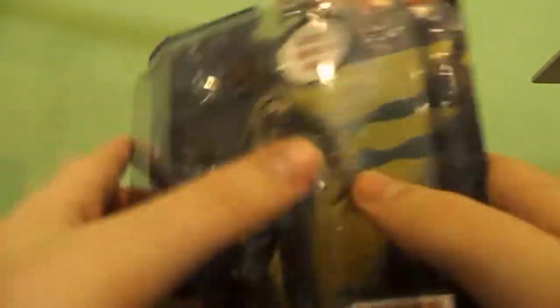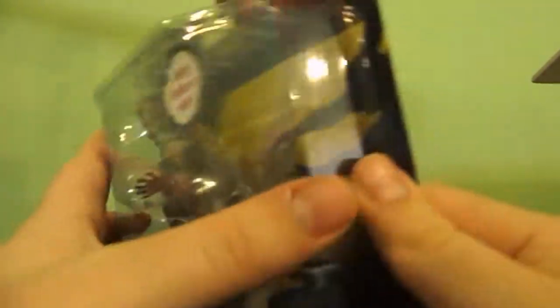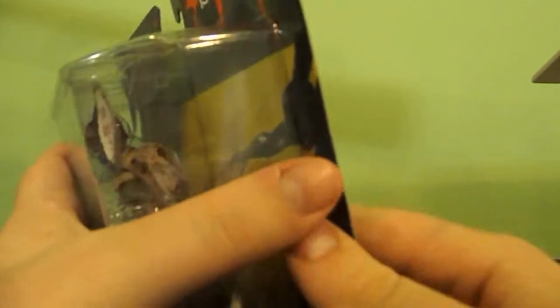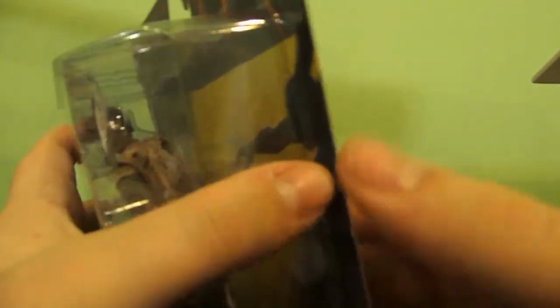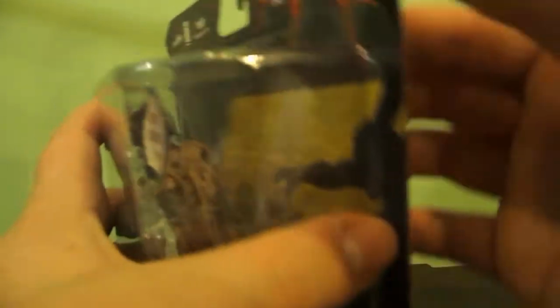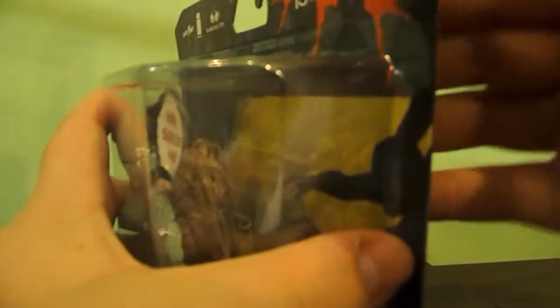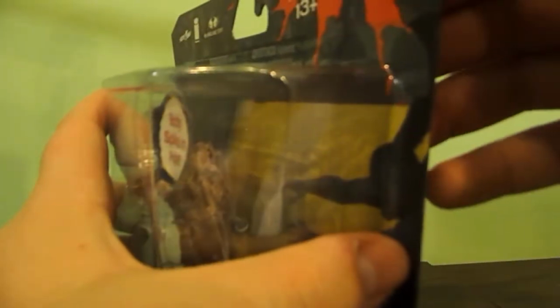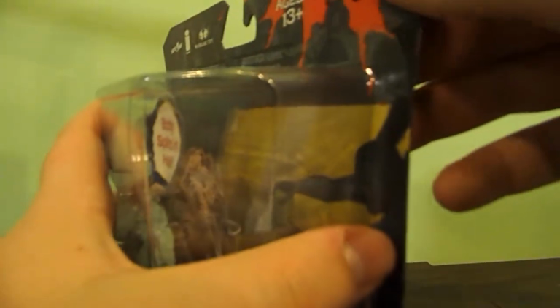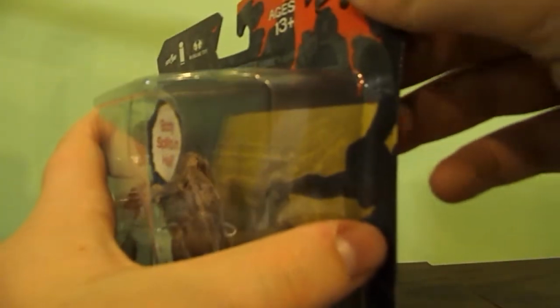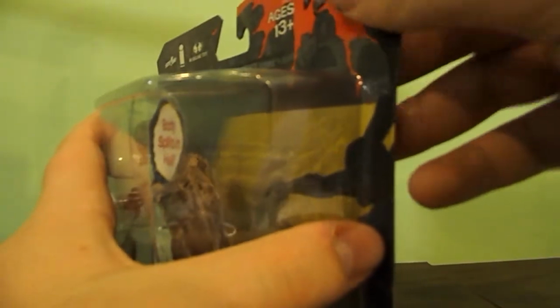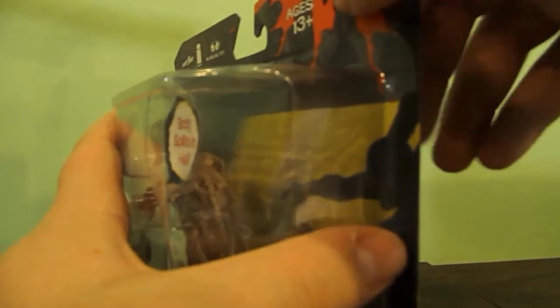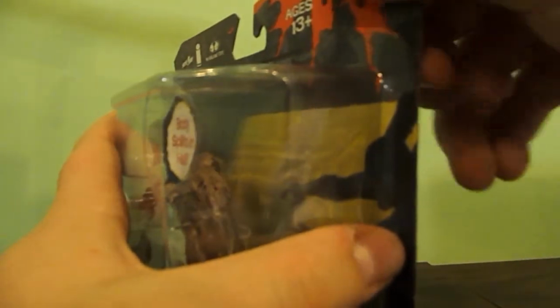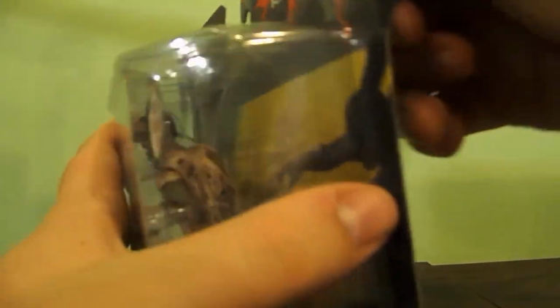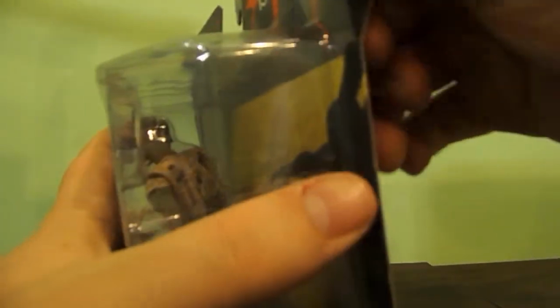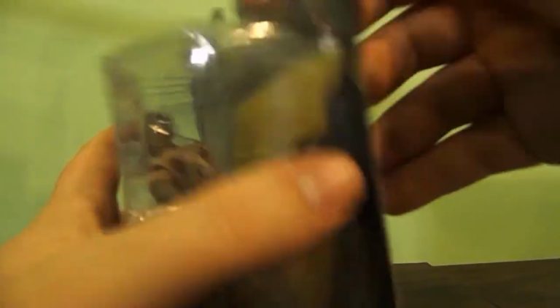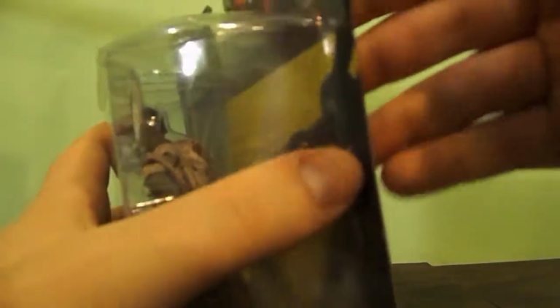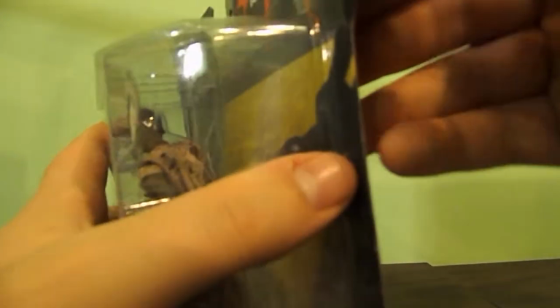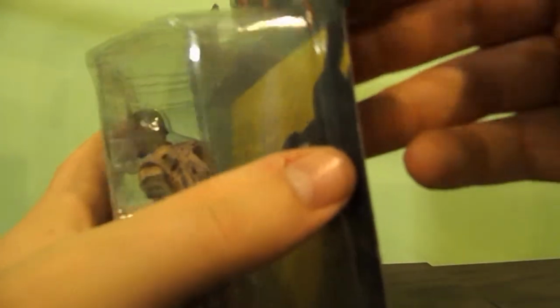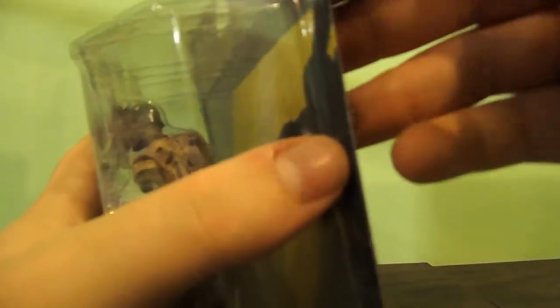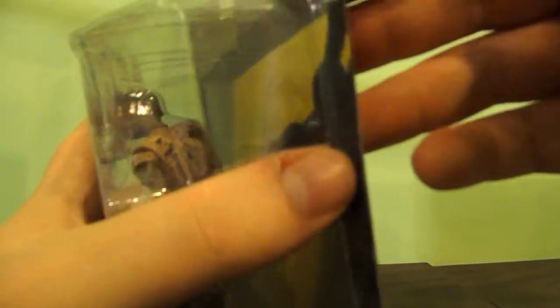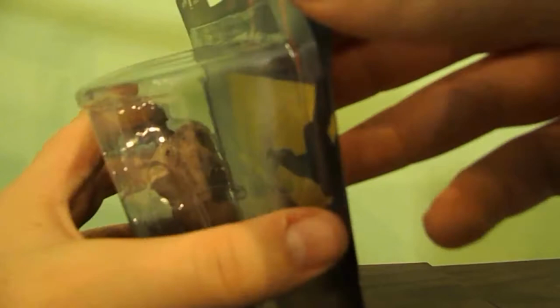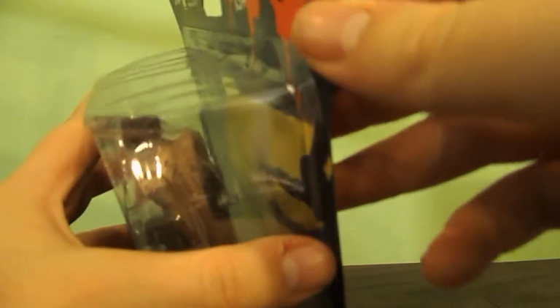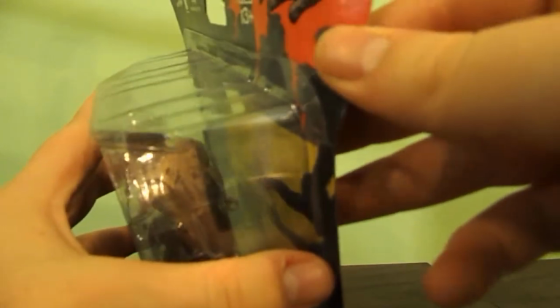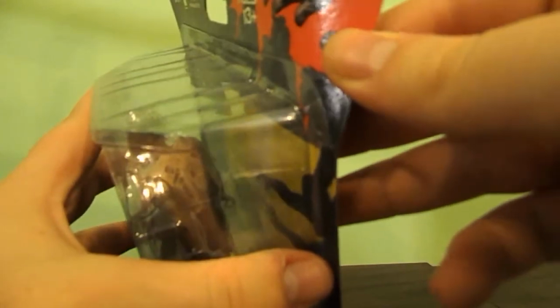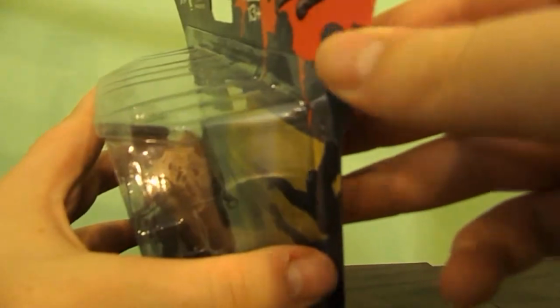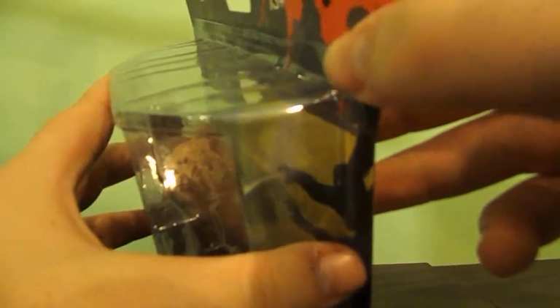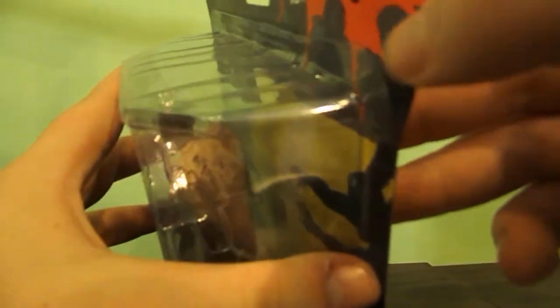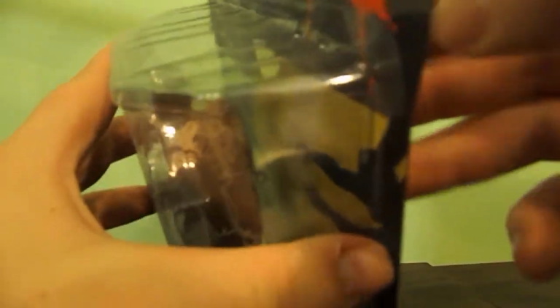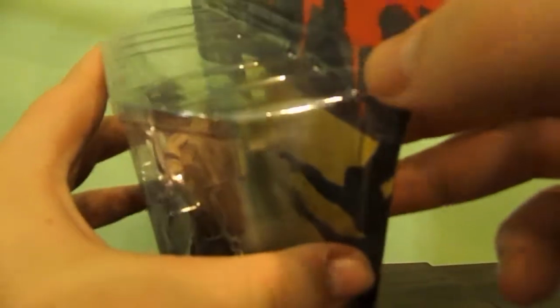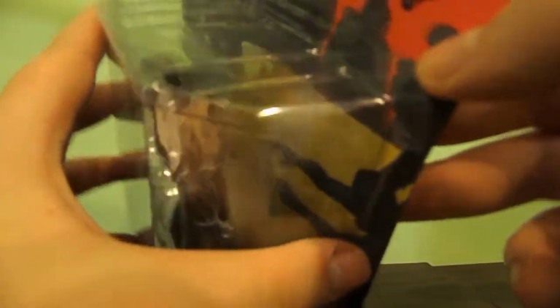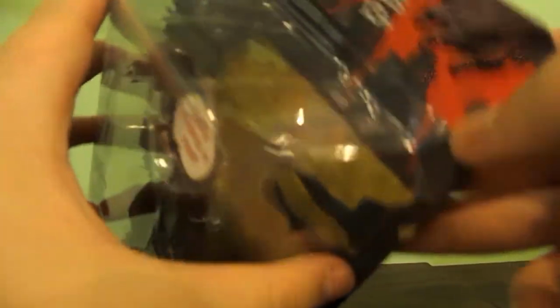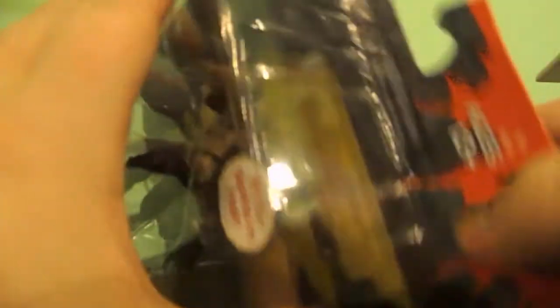I'm from New Jersey and I'm here visiting in North Carolina. The packaging is awful or something.